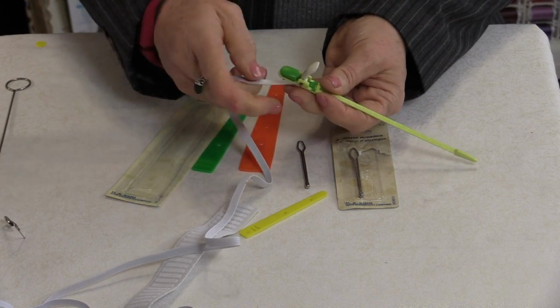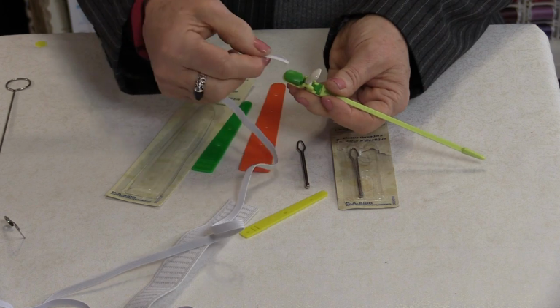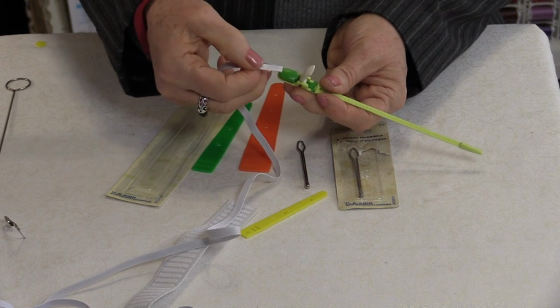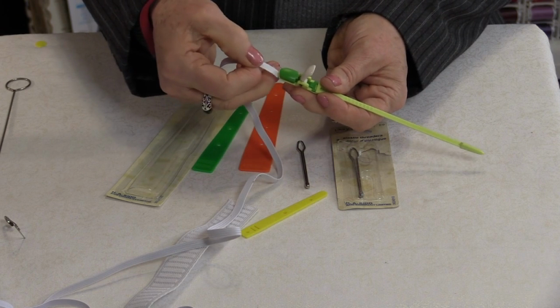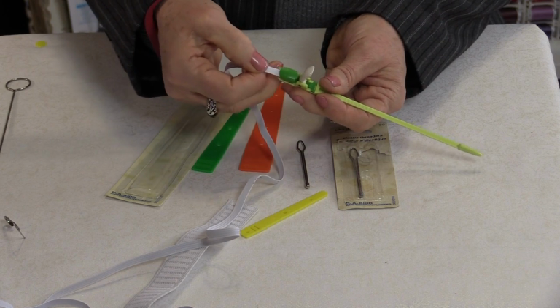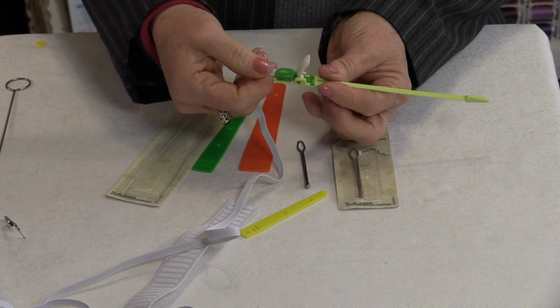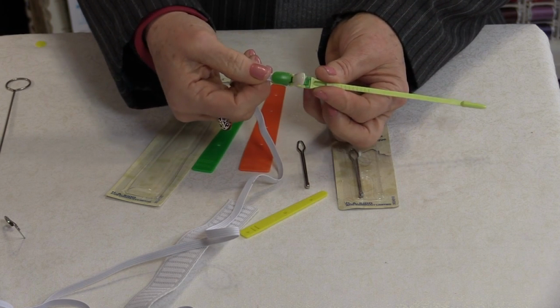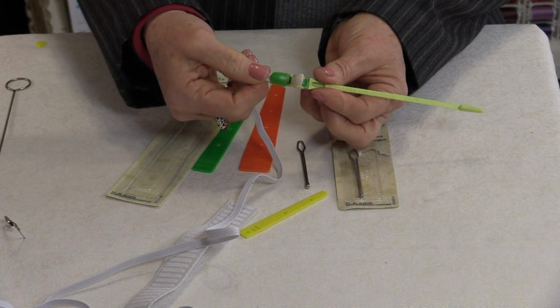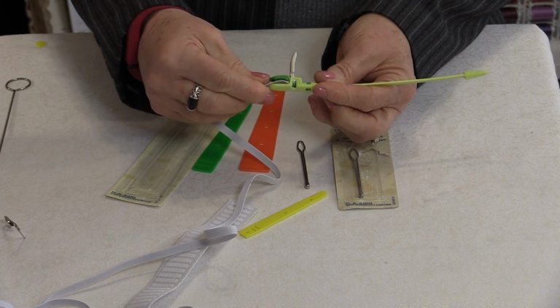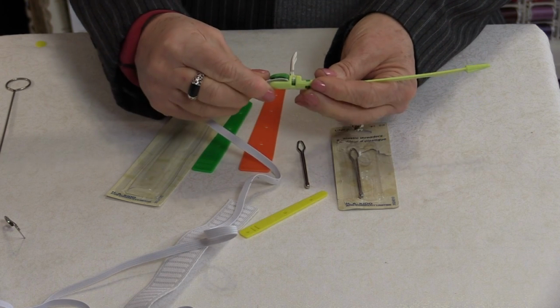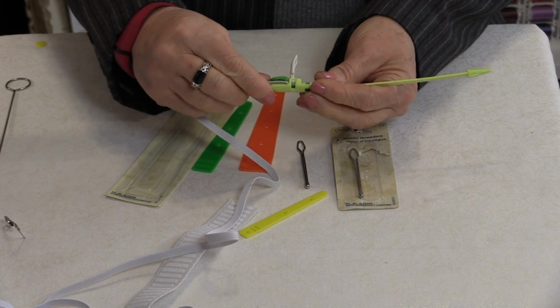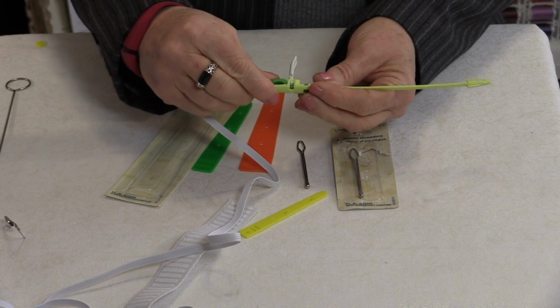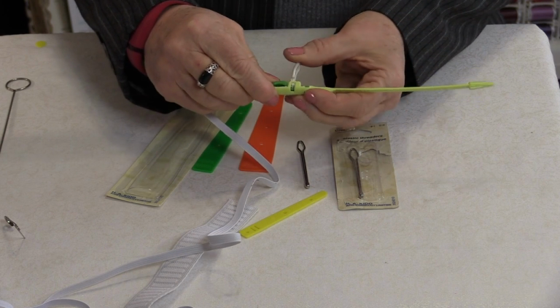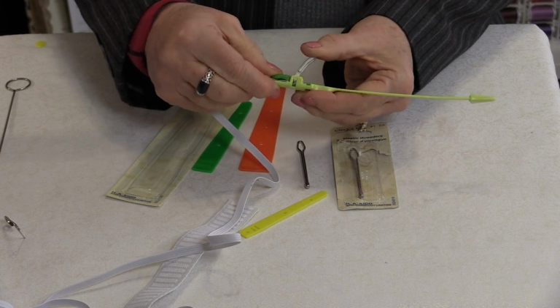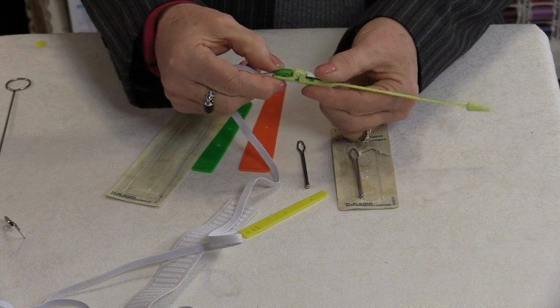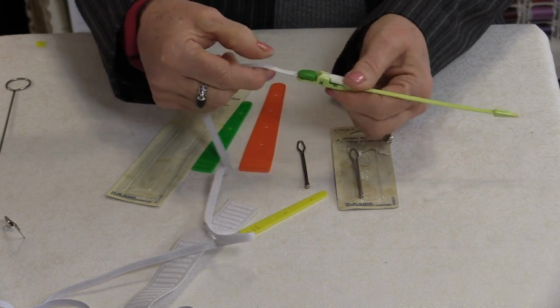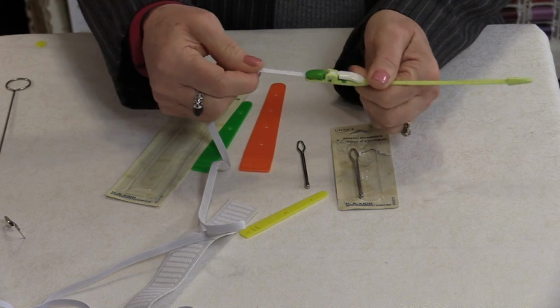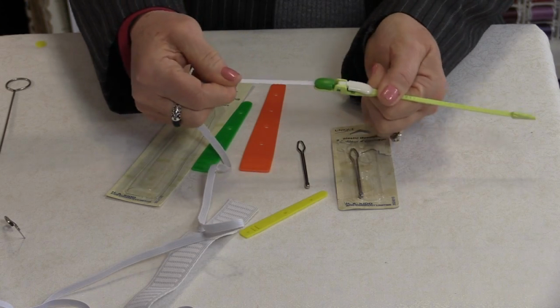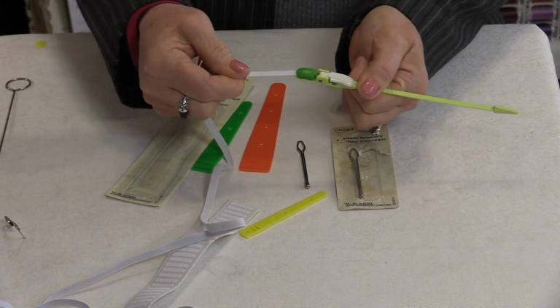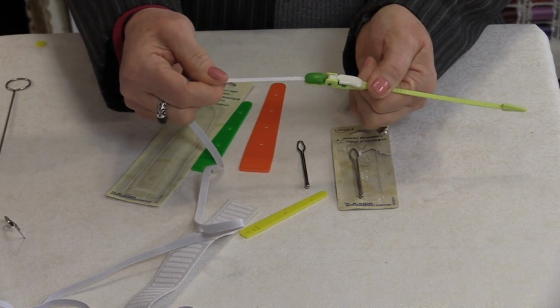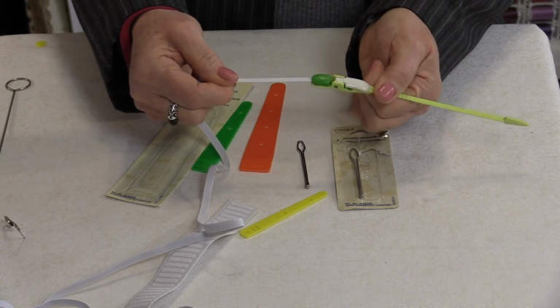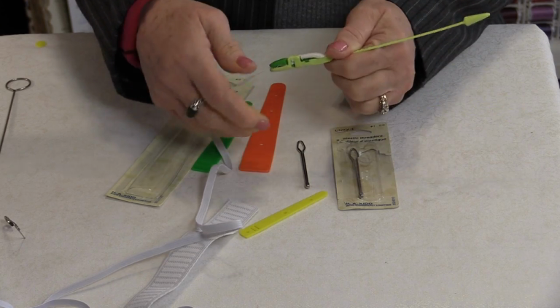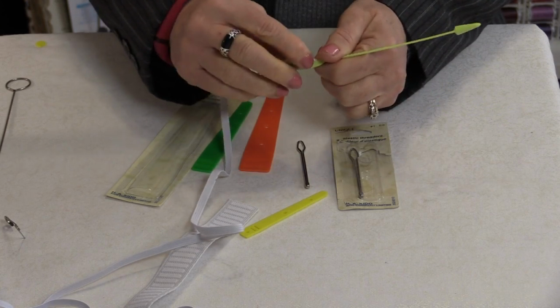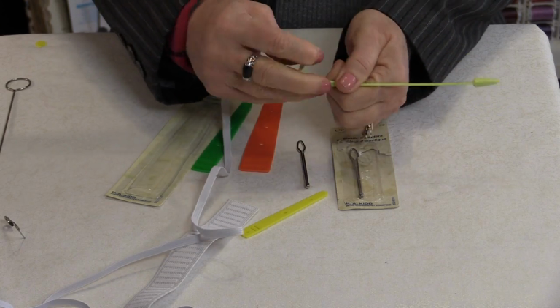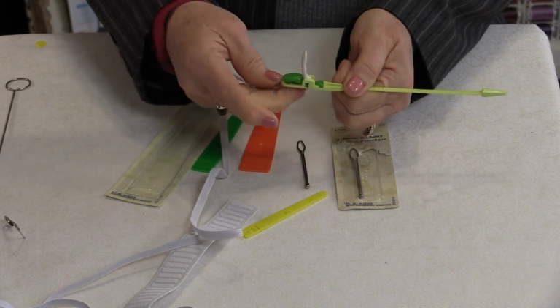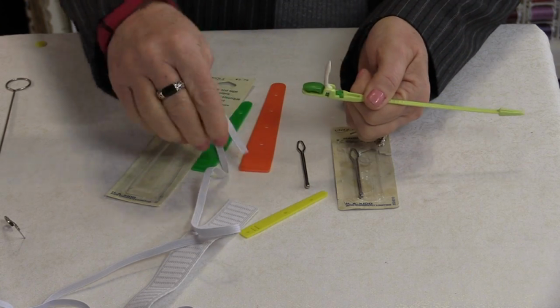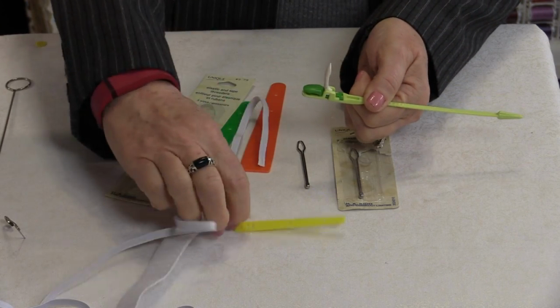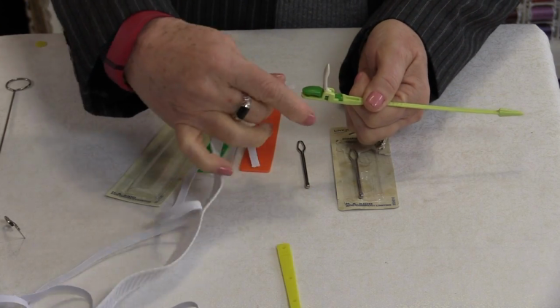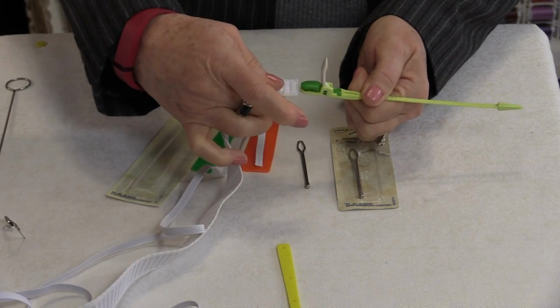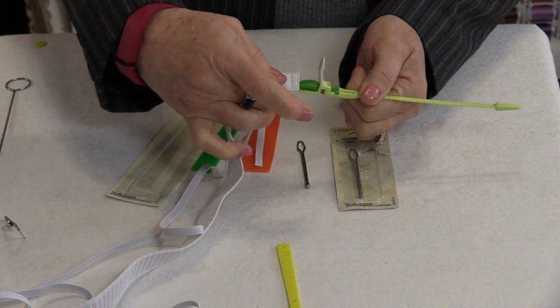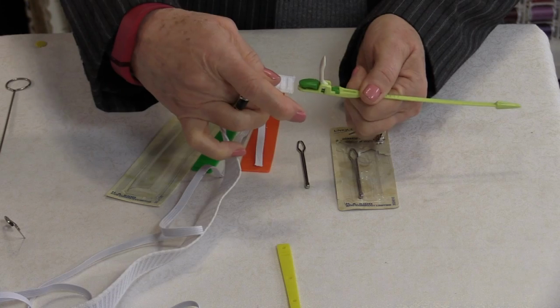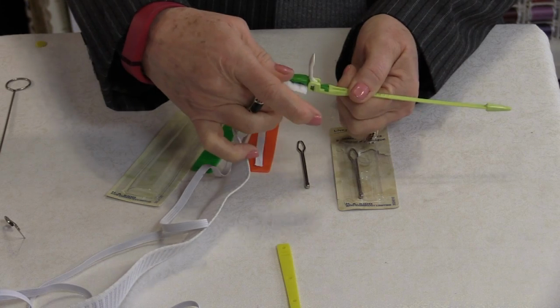You can use the one that's still longer — it's flexible but it has little teeth, a little grip on it, so that when you put the elastic in there or the ribbon and close it, it stays in. This can be used for any size.